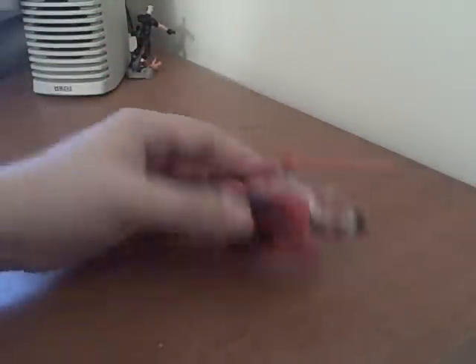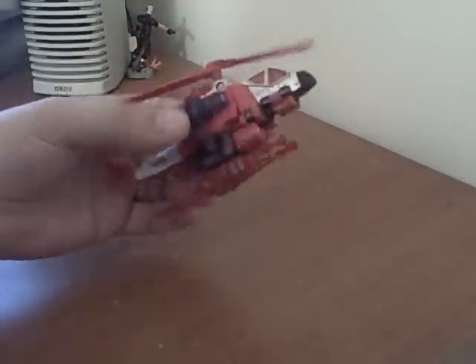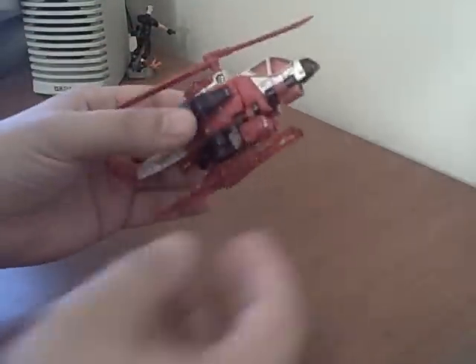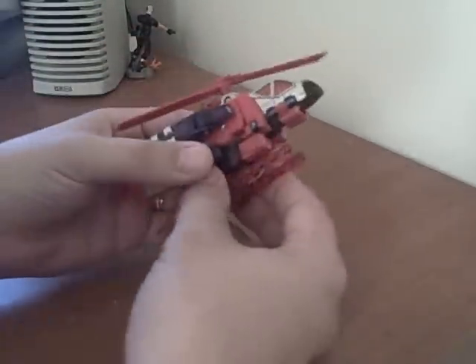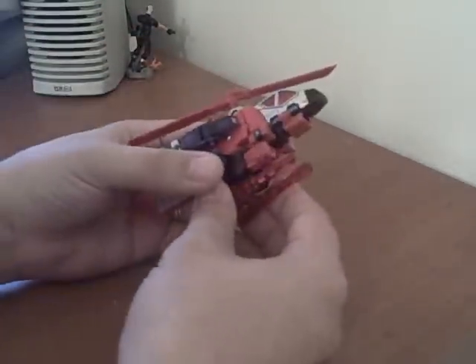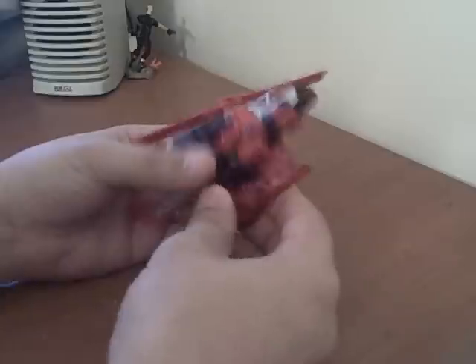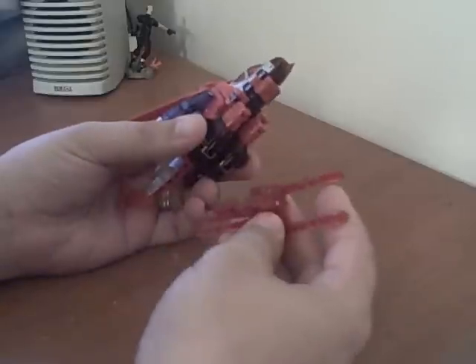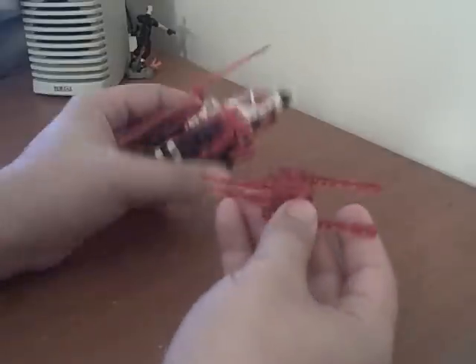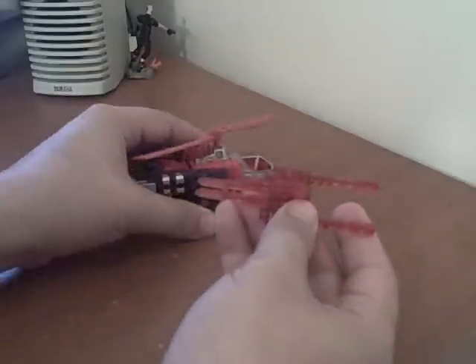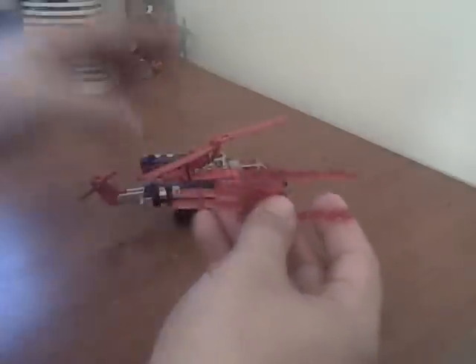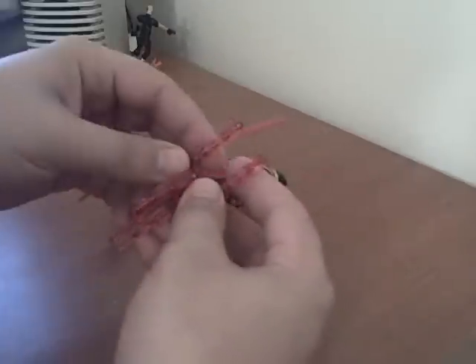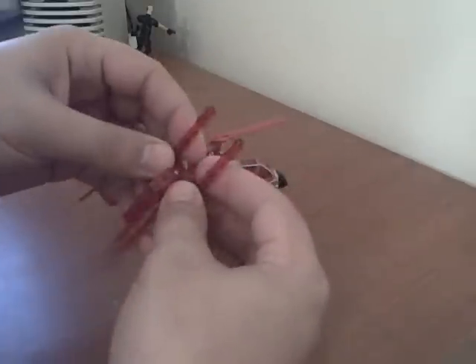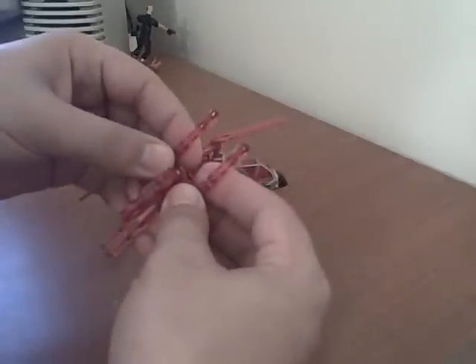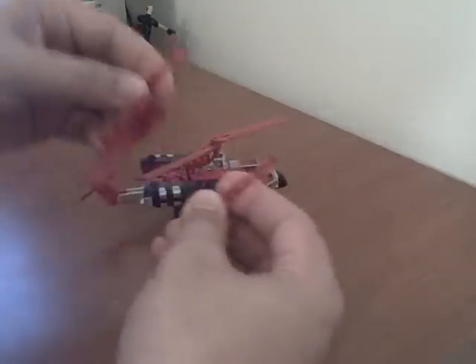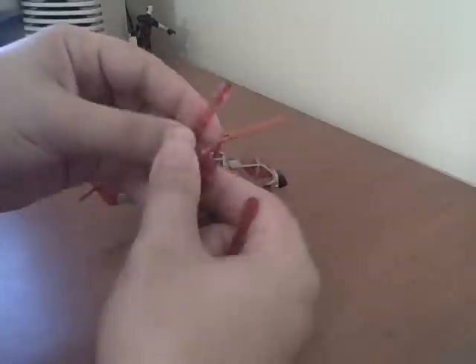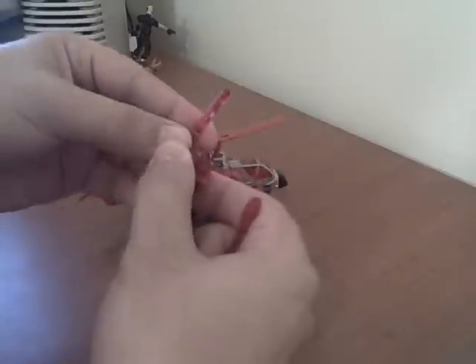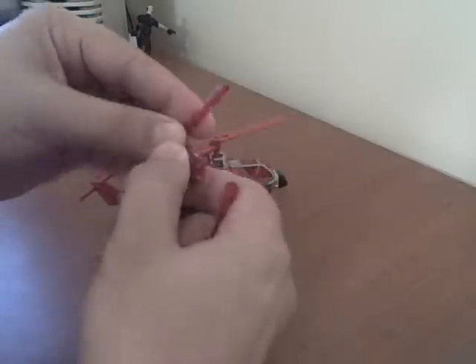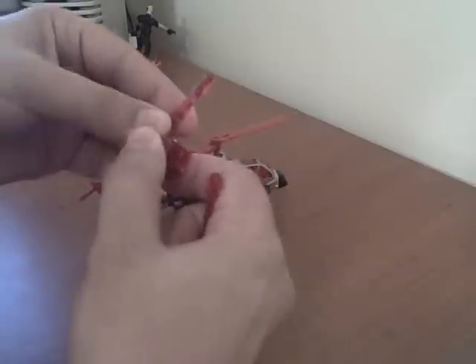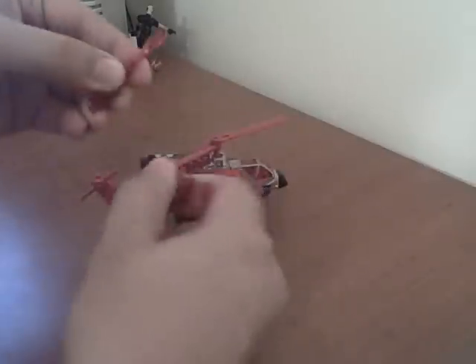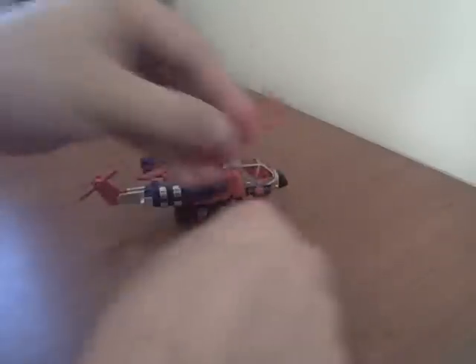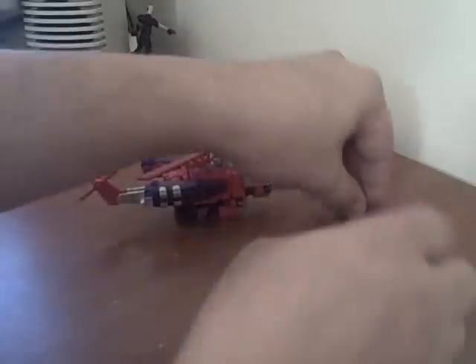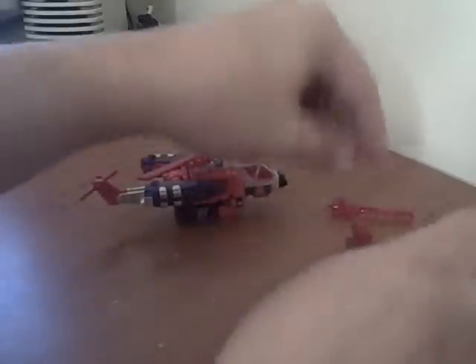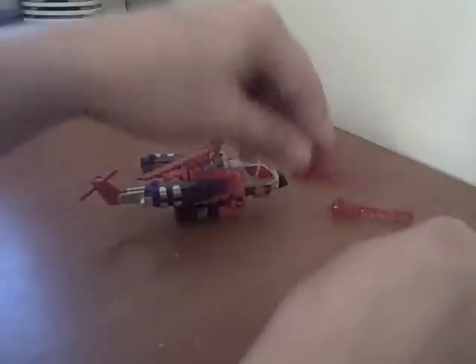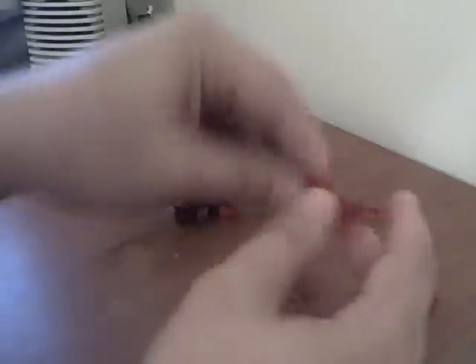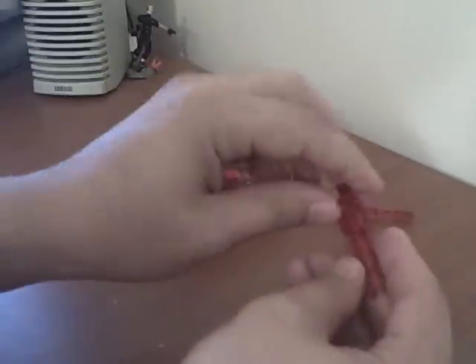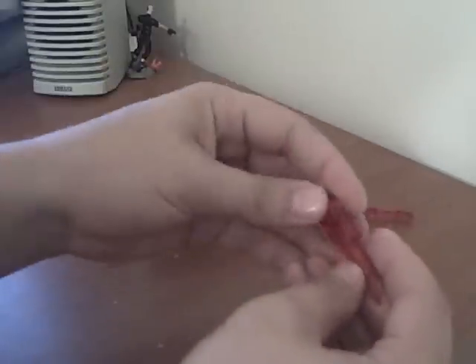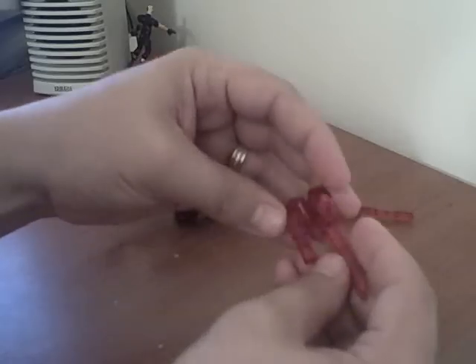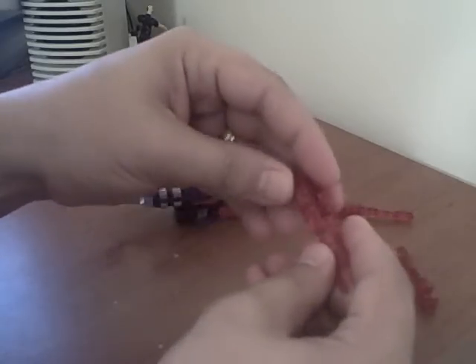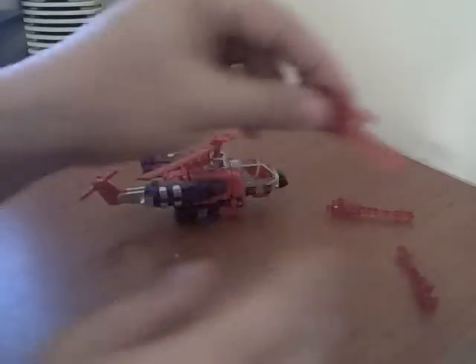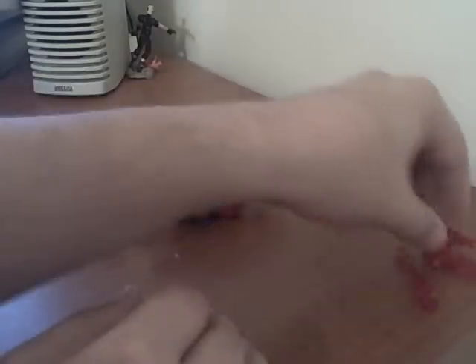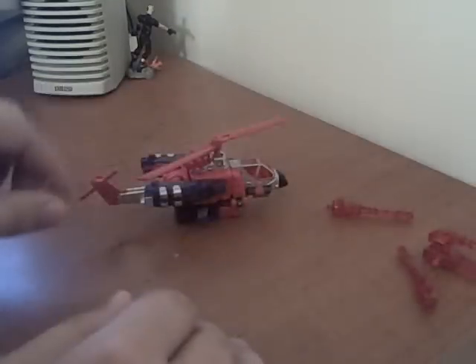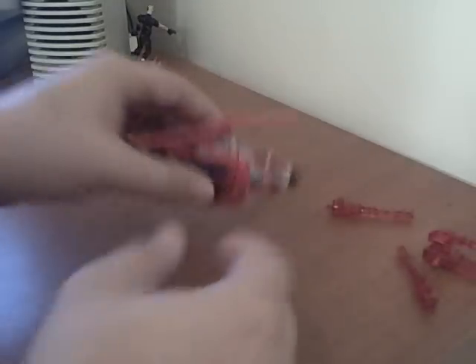That's about it in alt mode — he's got the Energon weapon. To transform, you take the Energon weapon off. You can go ahead and pull these off if you like. I'm just showing you how you can do it; I usually just leave it all as one piece and put it to the side, but you can take it off.